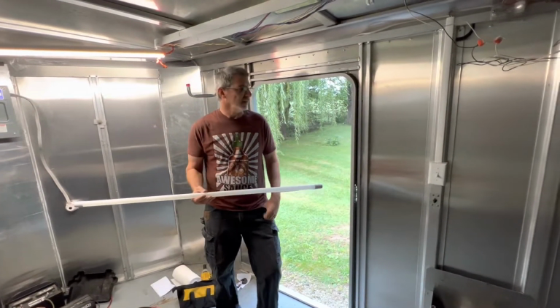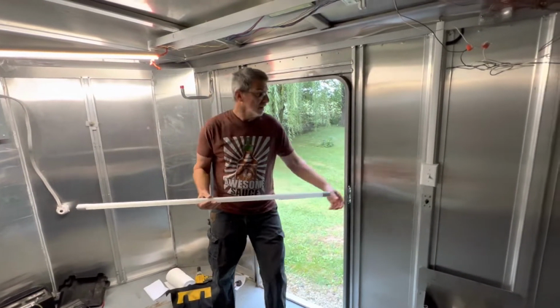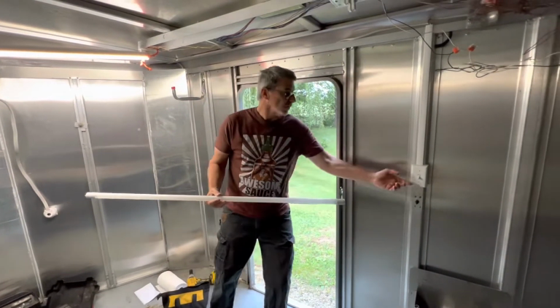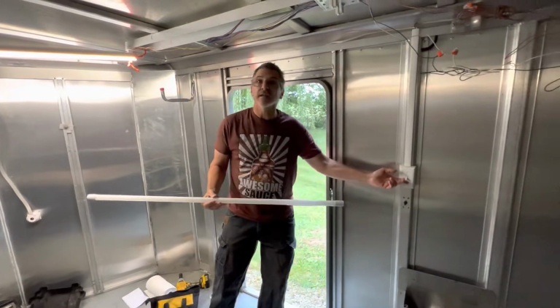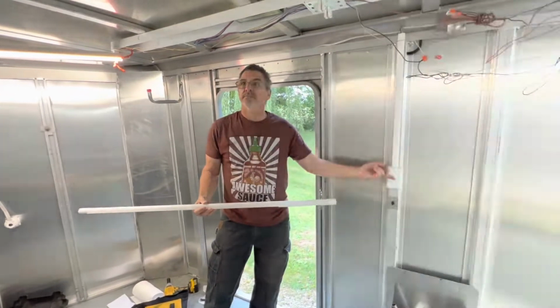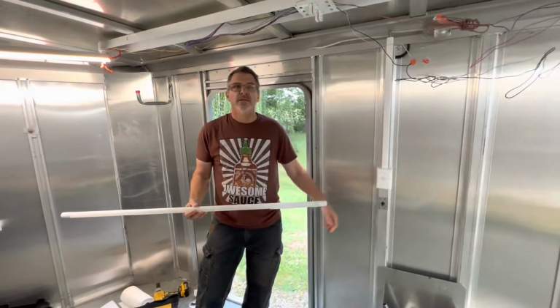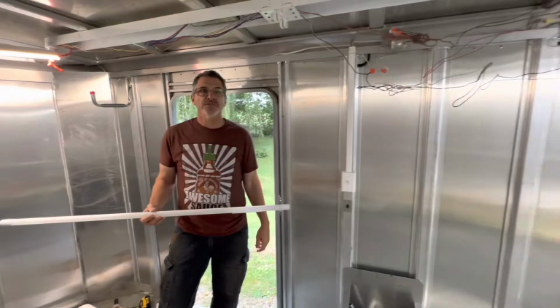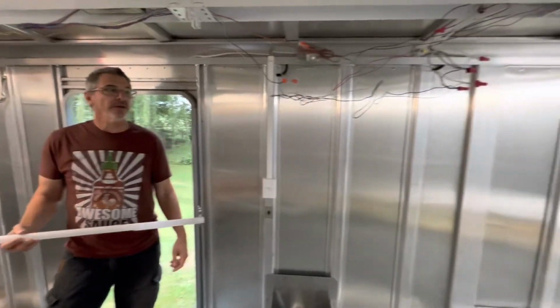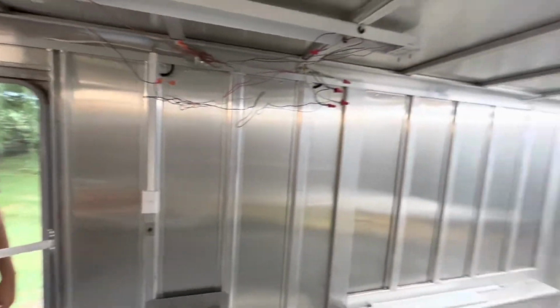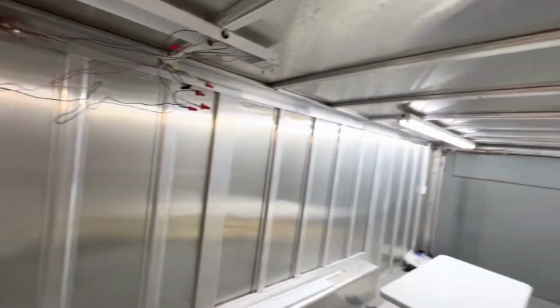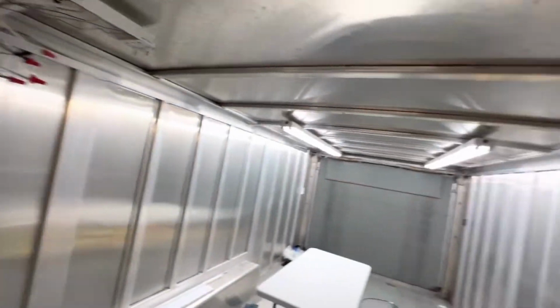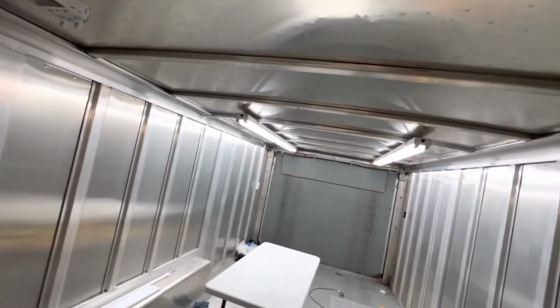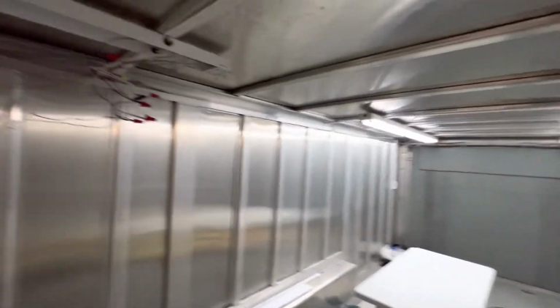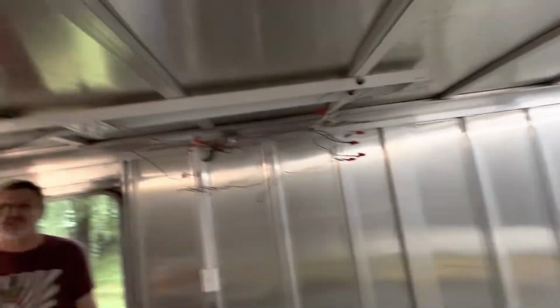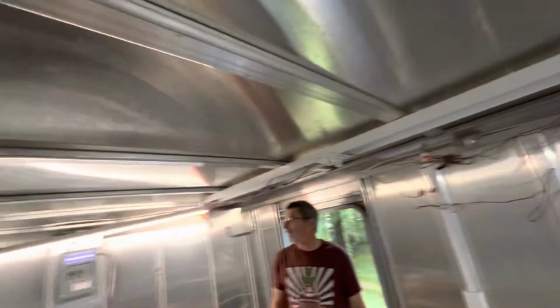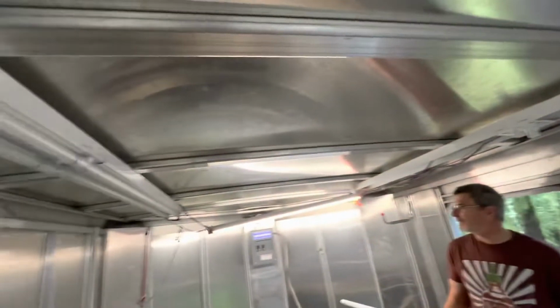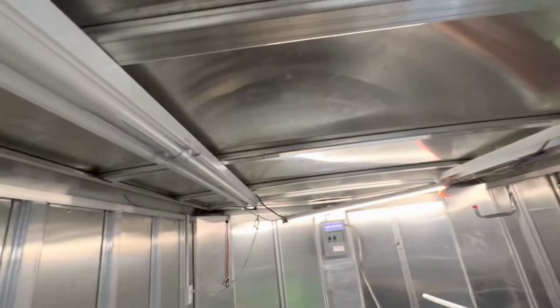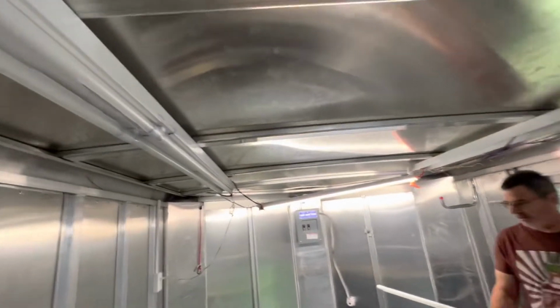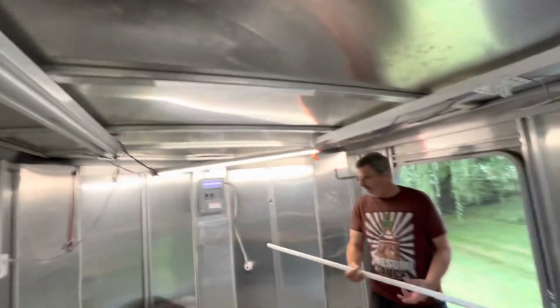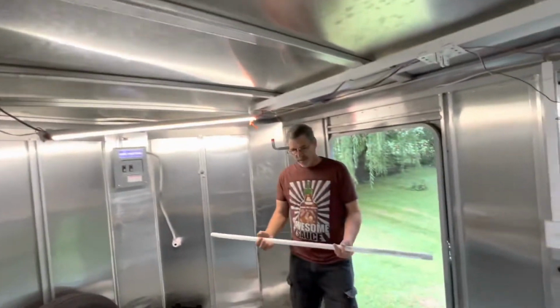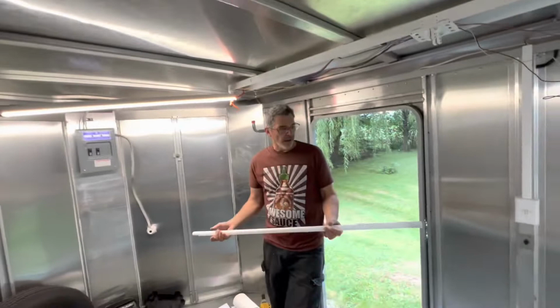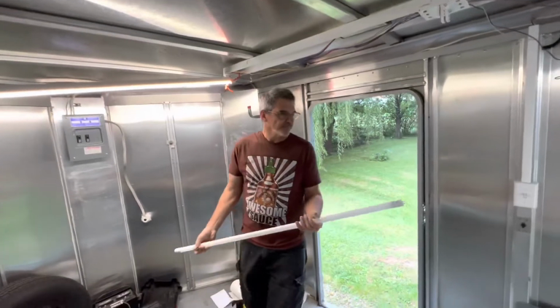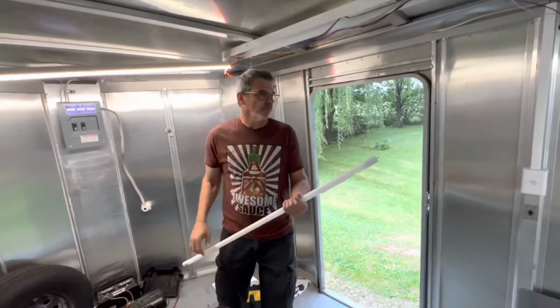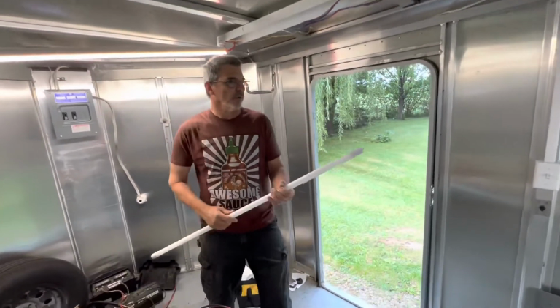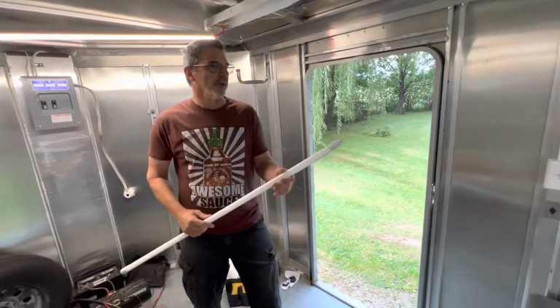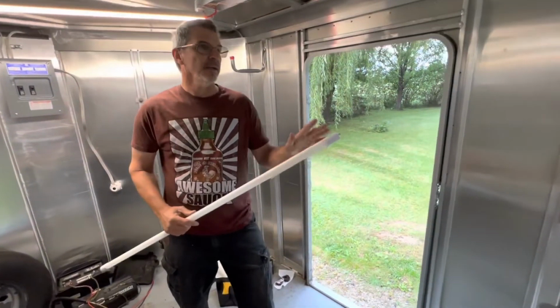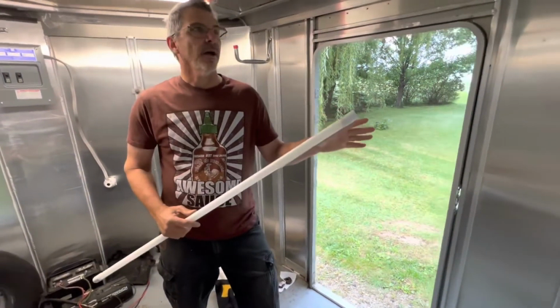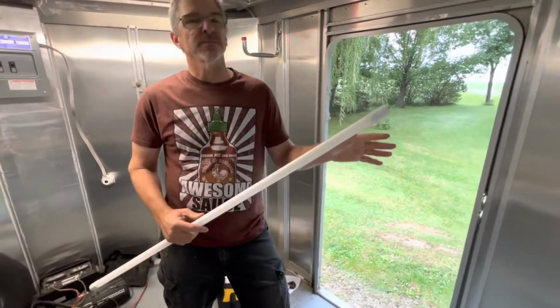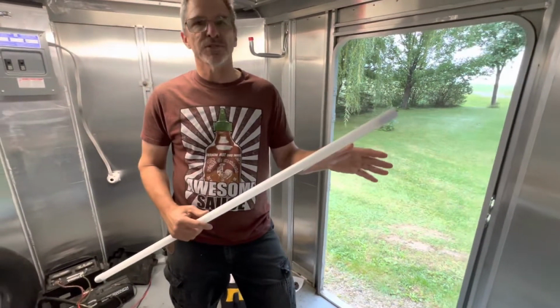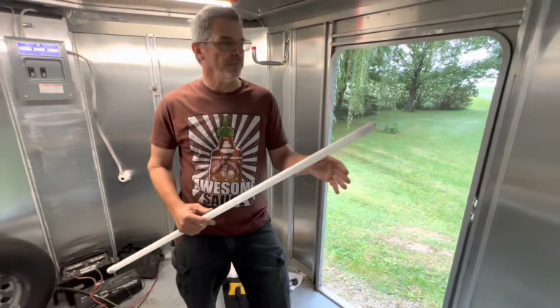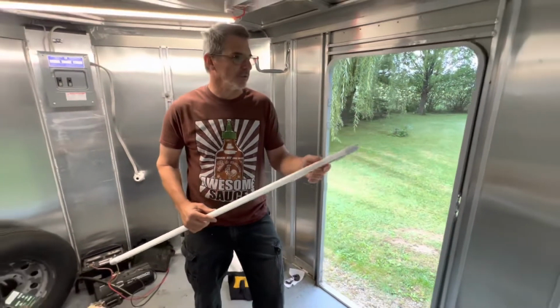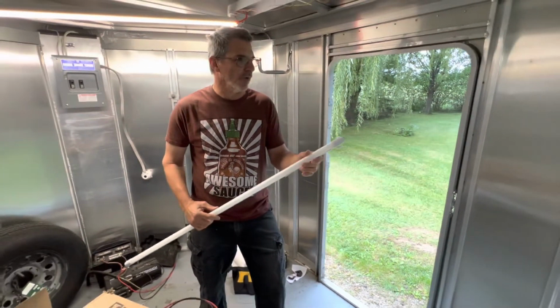We've got a conversion going on here and half the lights work, half the lights don't work. So we did some troubleshooting to find out what's going on.